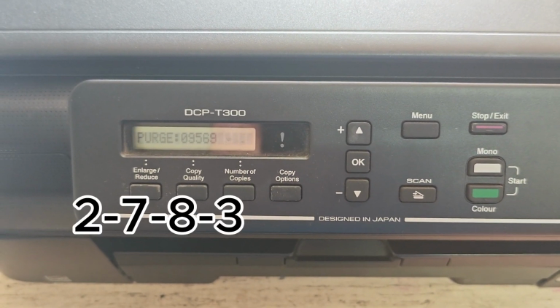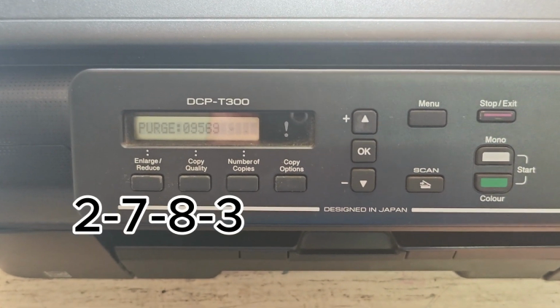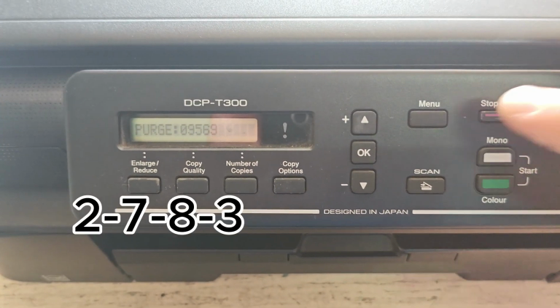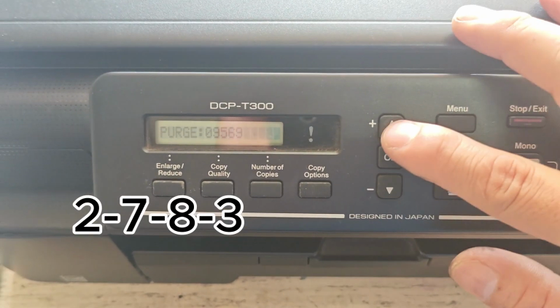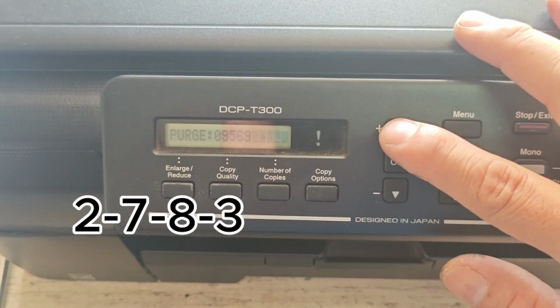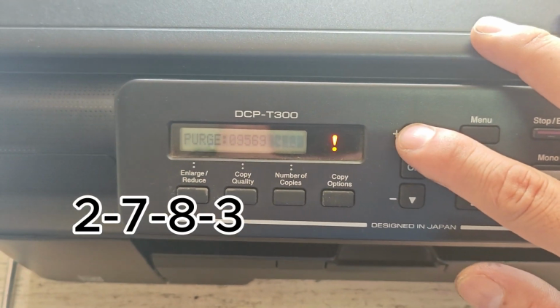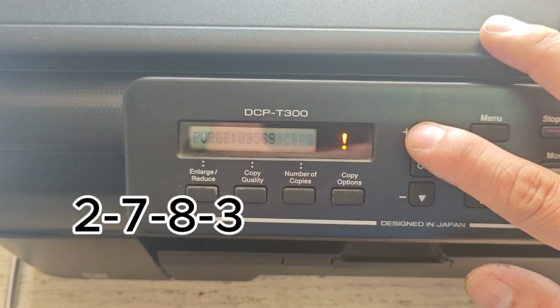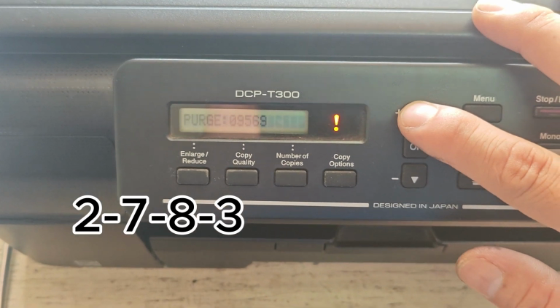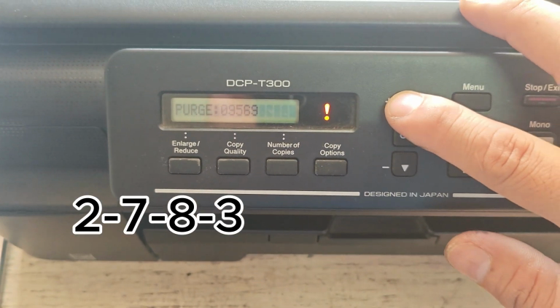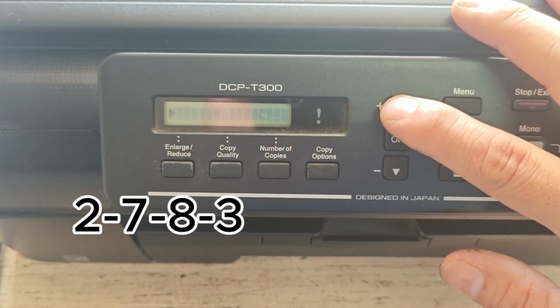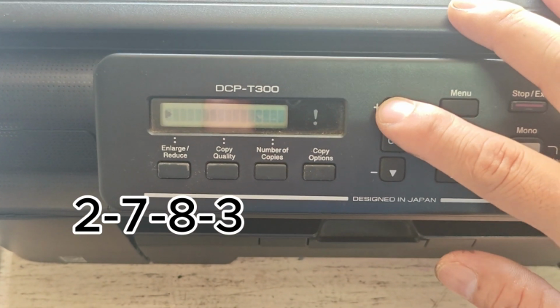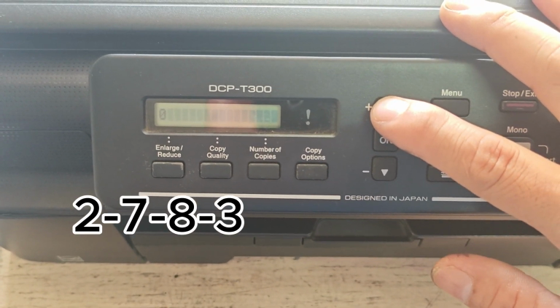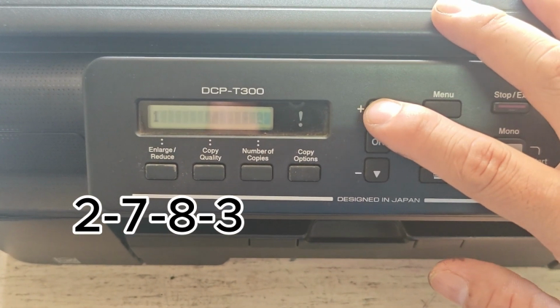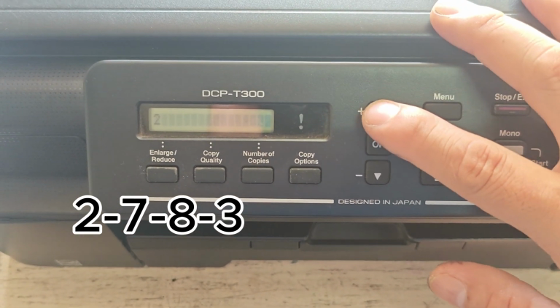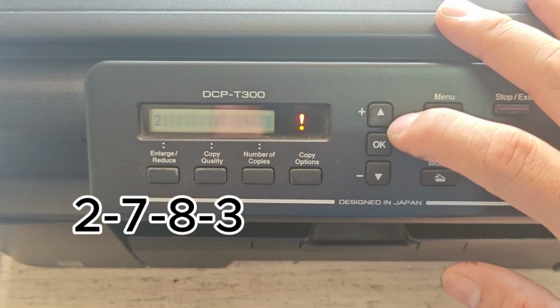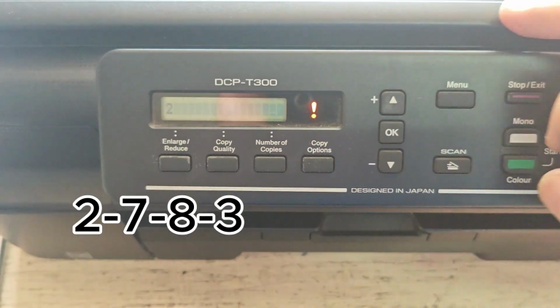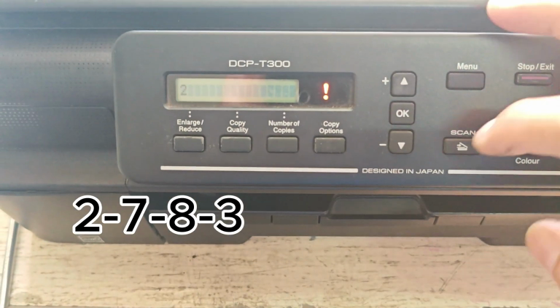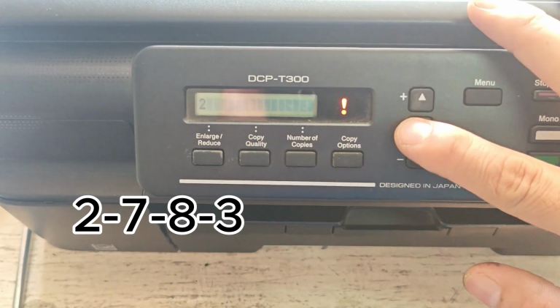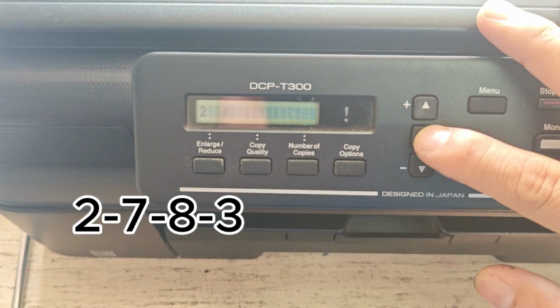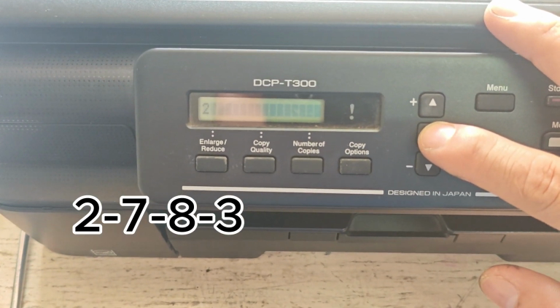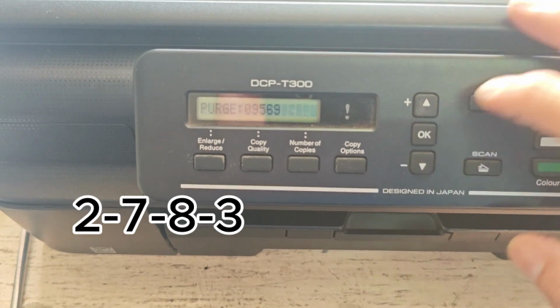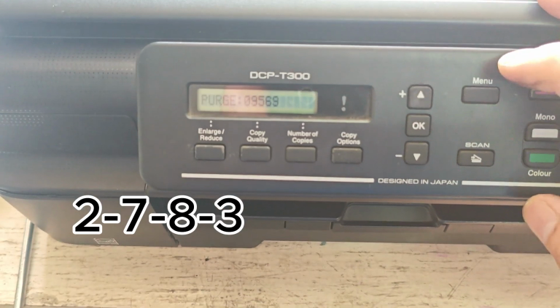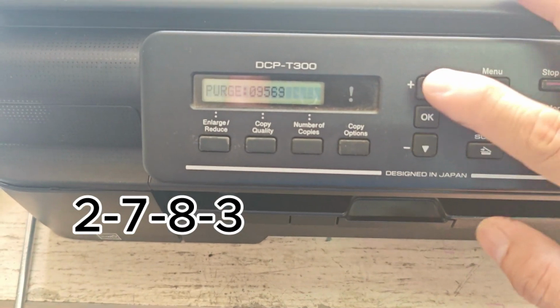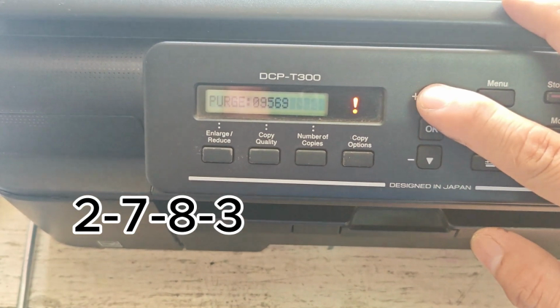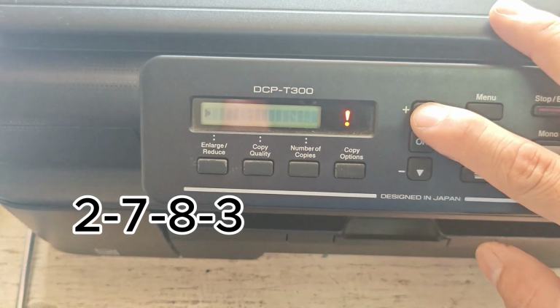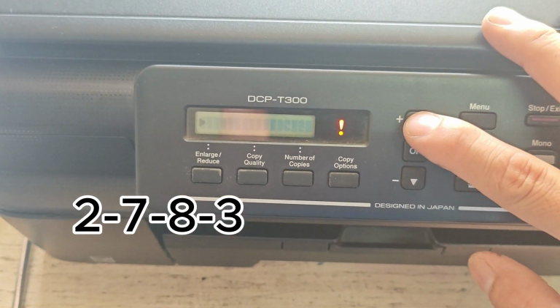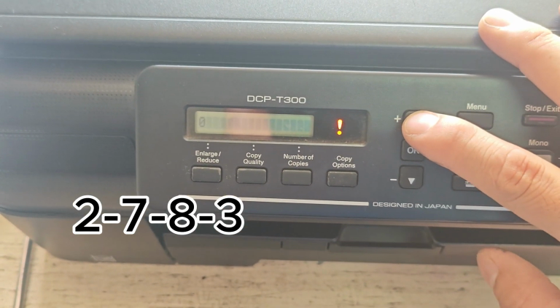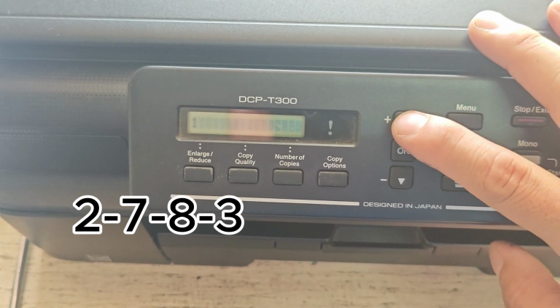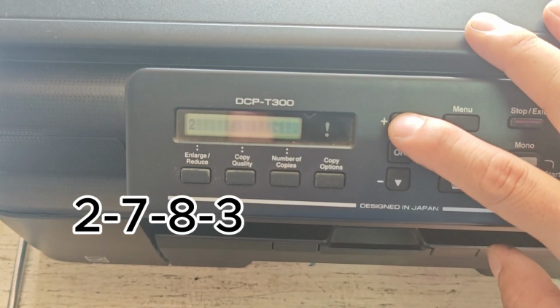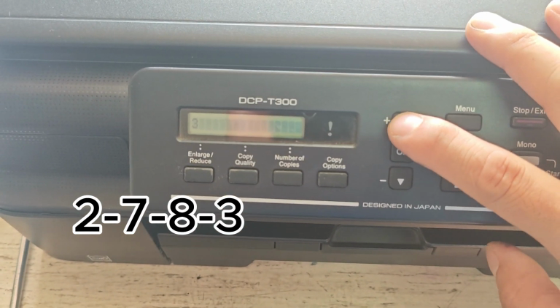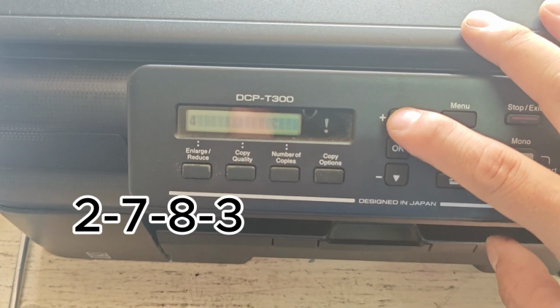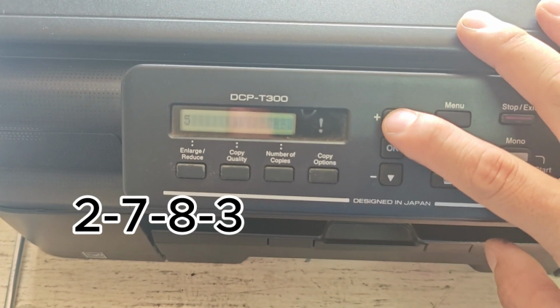Now enter the code 2783. This code resets the ink box counter, which is what's causing the ink box full error. Once entered, the counter will be cleared and your printer will be ready to go.